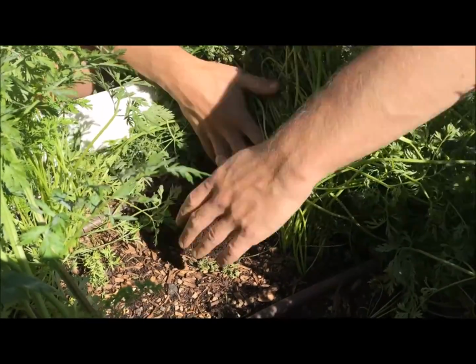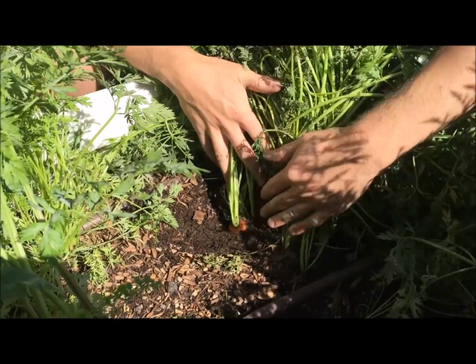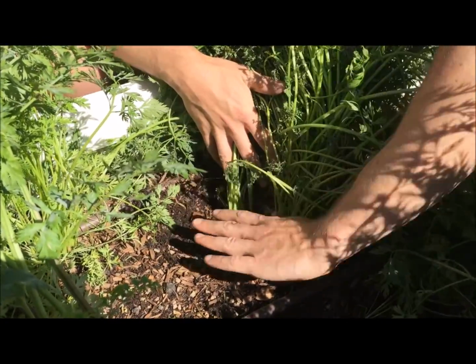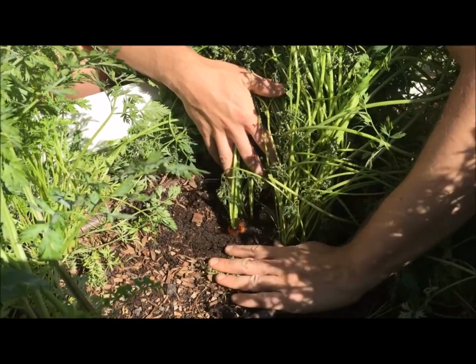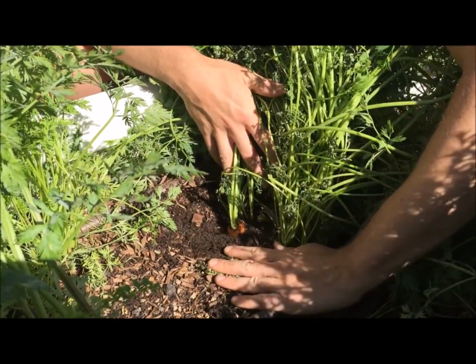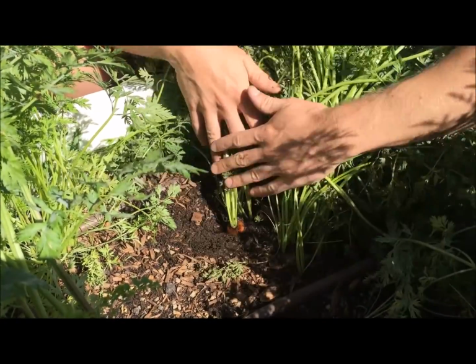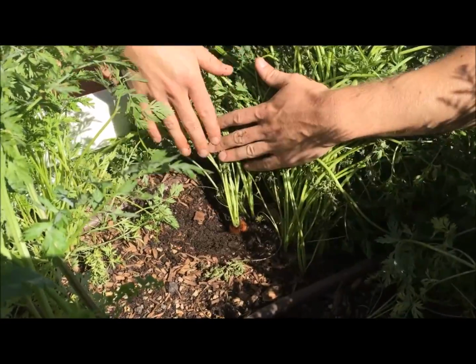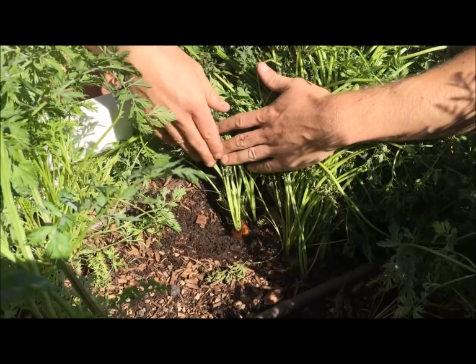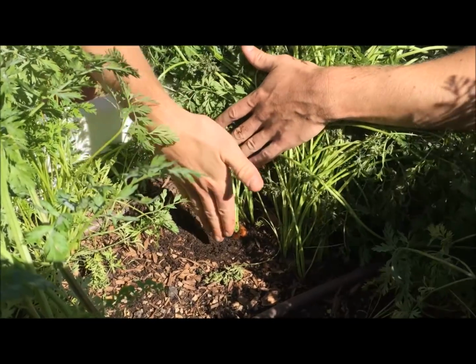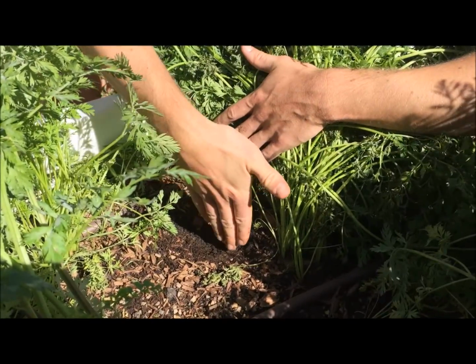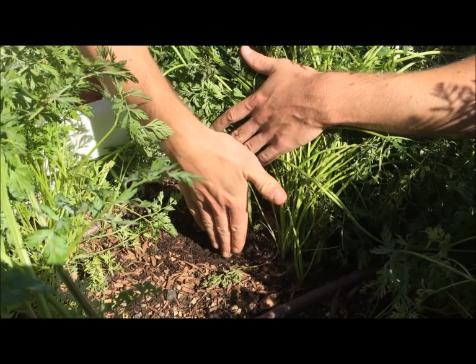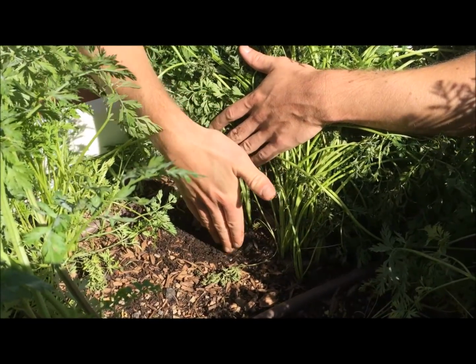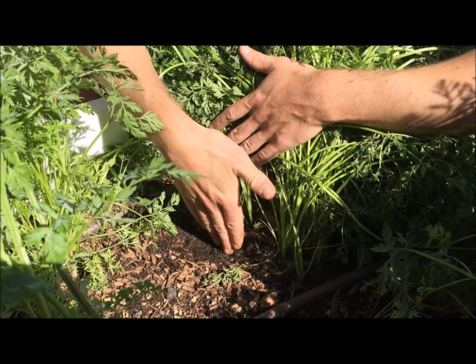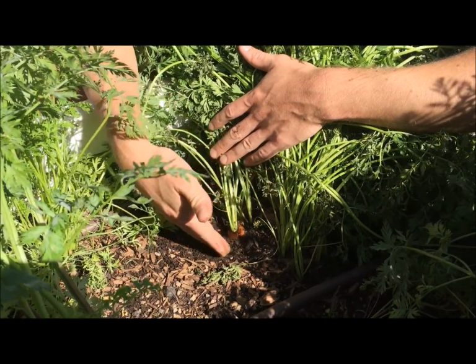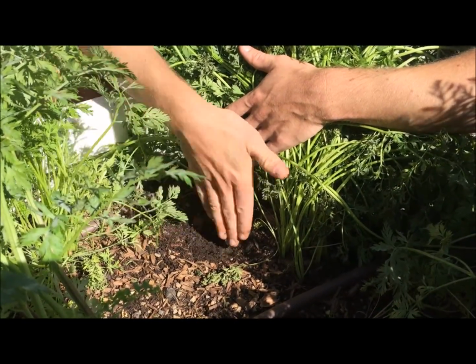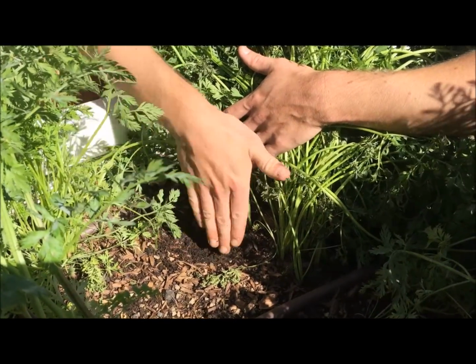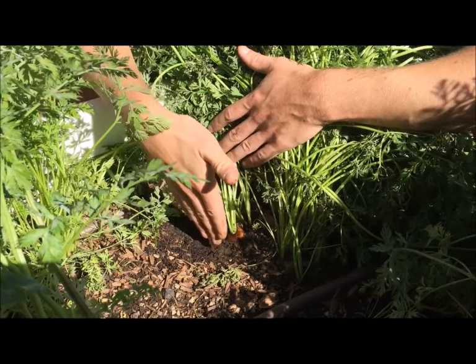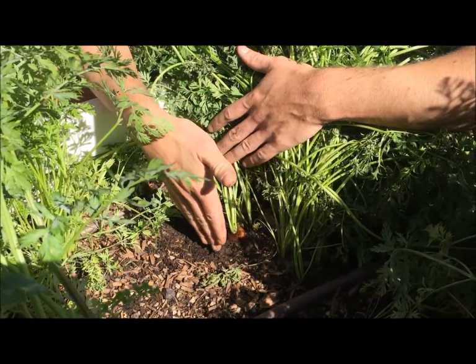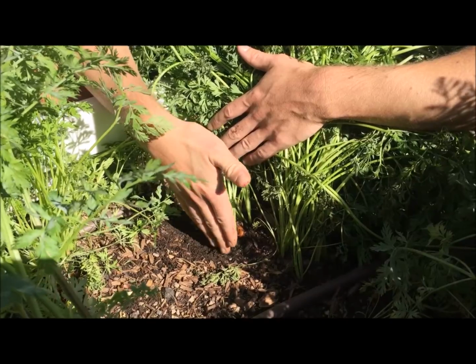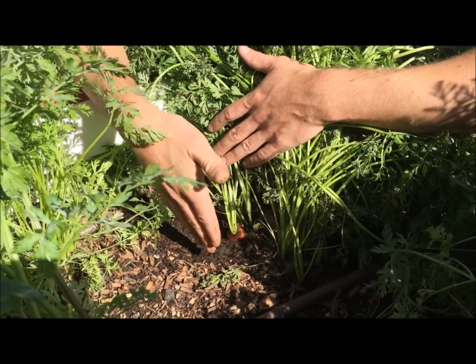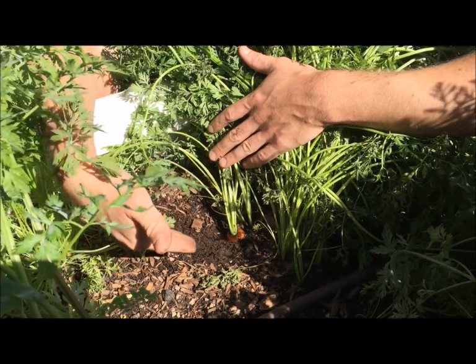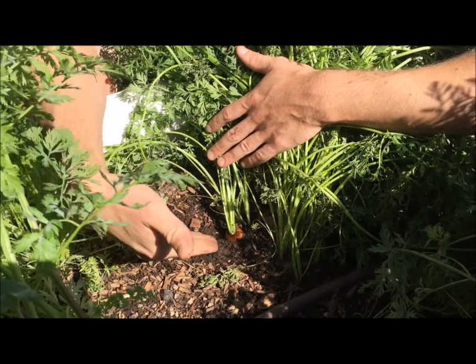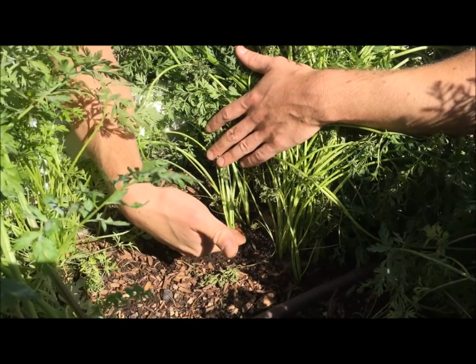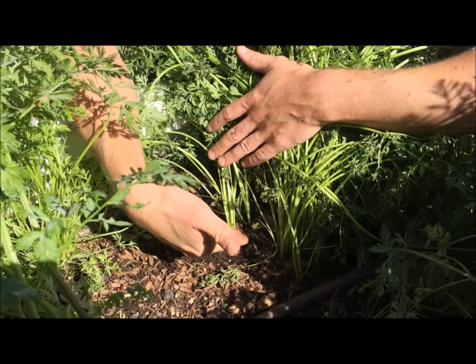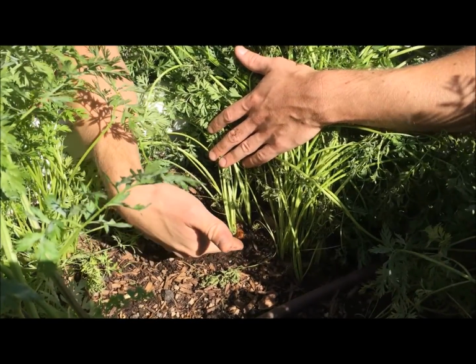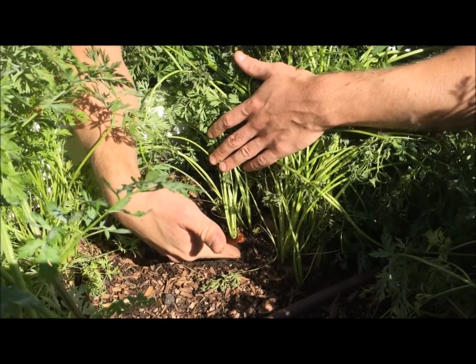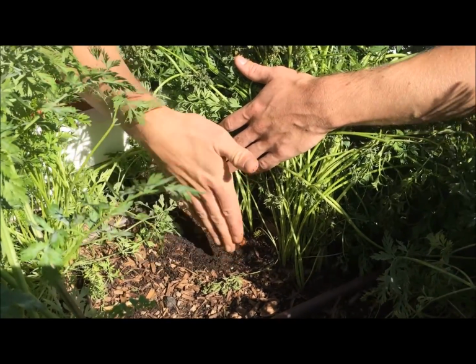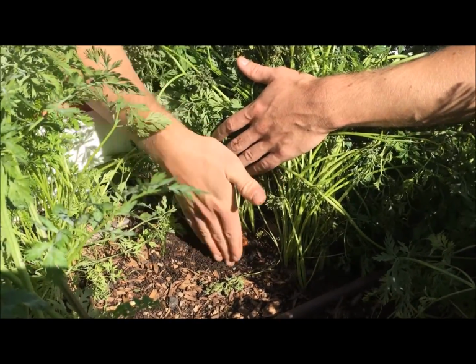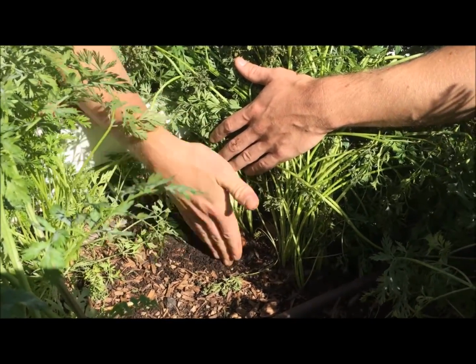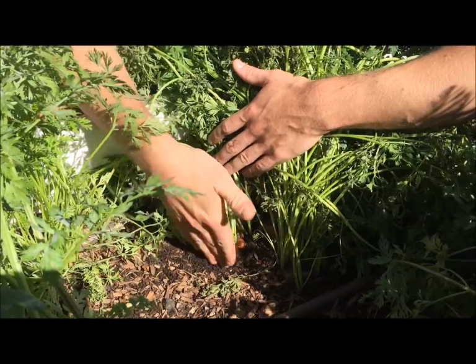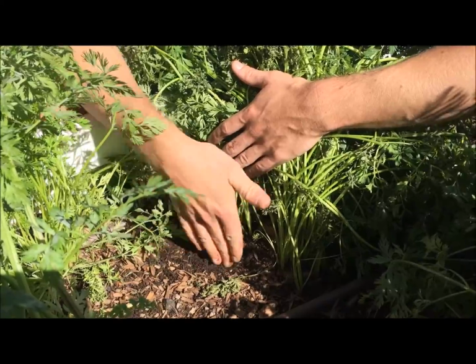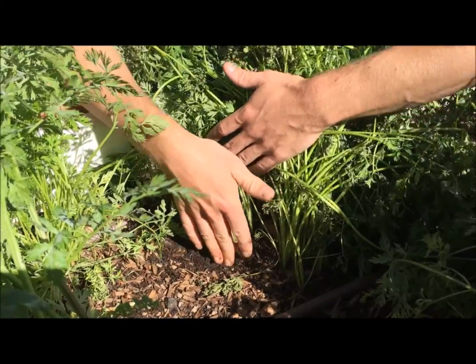Rather than straight pulling your carrot out, a lot of the time if your soil is hard you're going to want to actually take a trowel and dig that trowel straight down next to the carrot and loosen the soil around the carrot. Be careful not to dig into the carrot as you might cut it — rather you're just working to loosen the soil around that carrot.